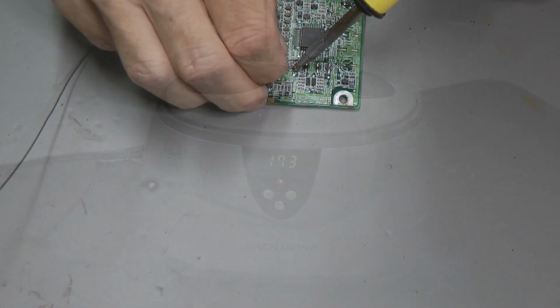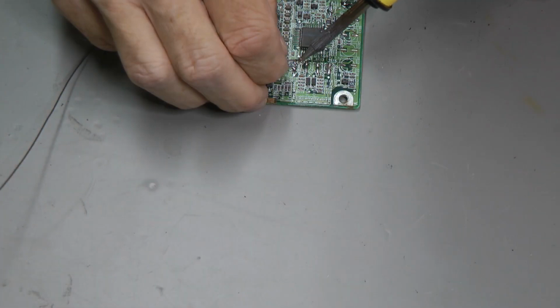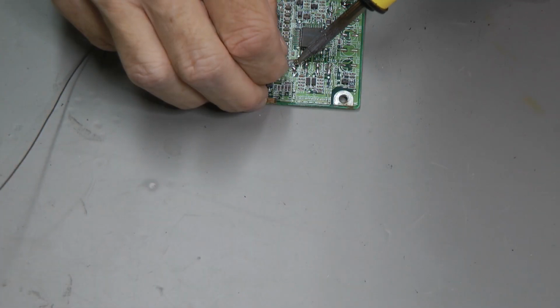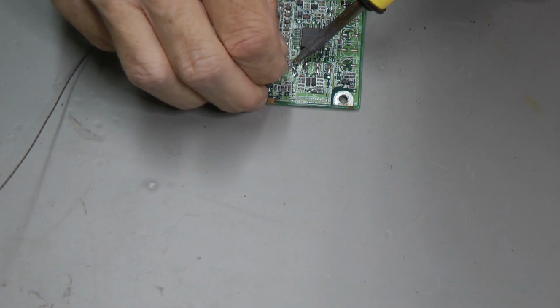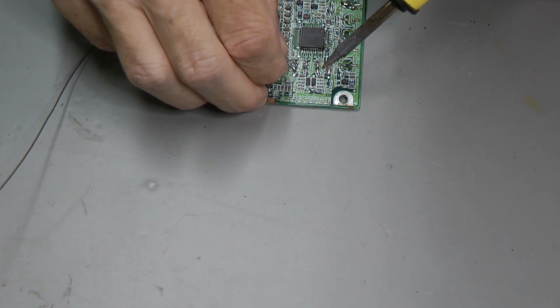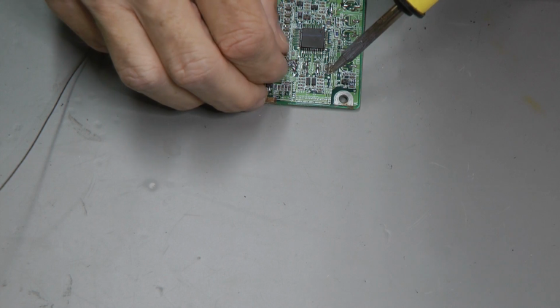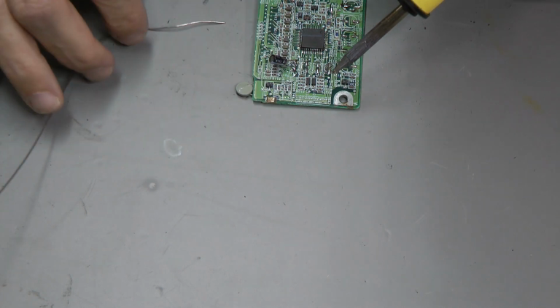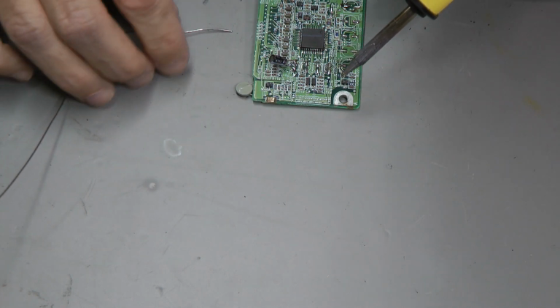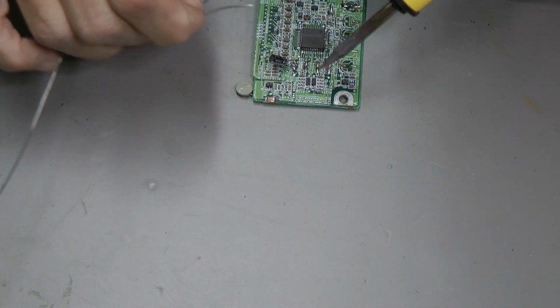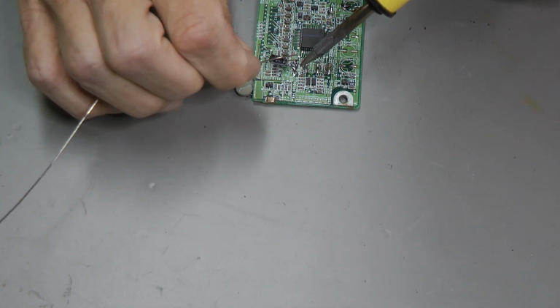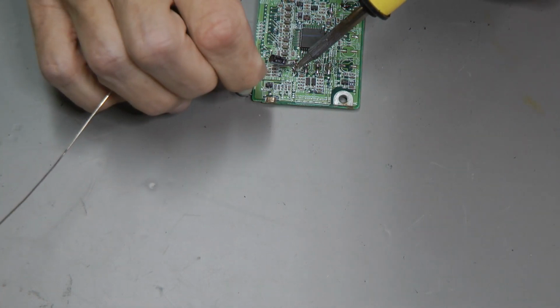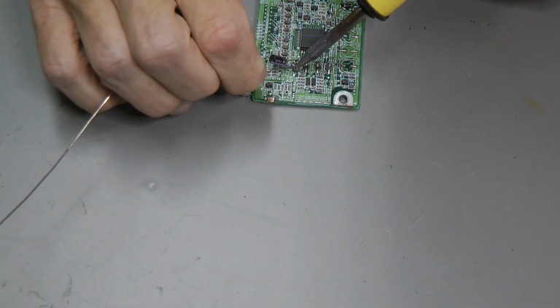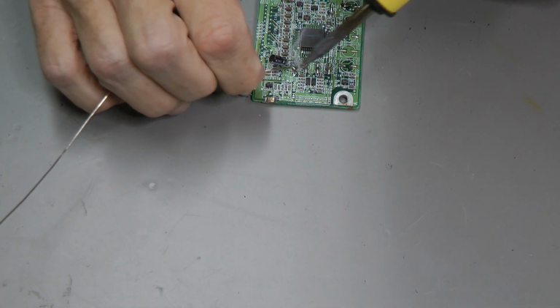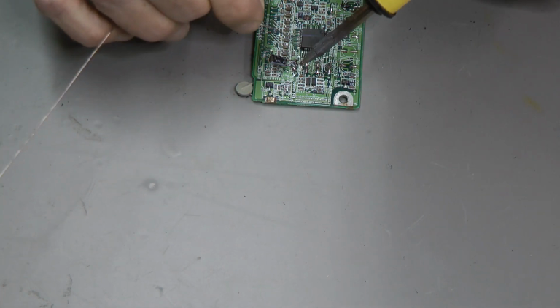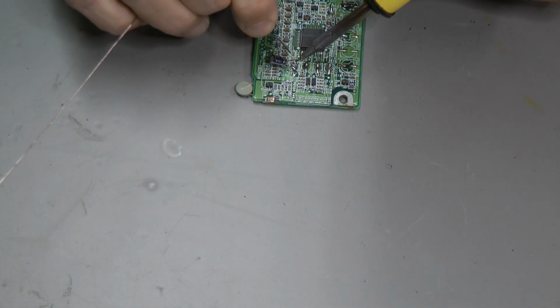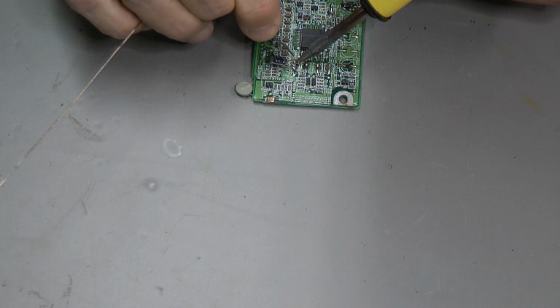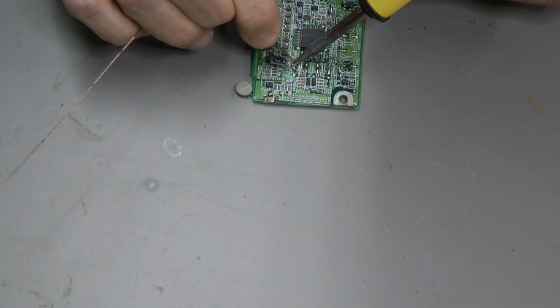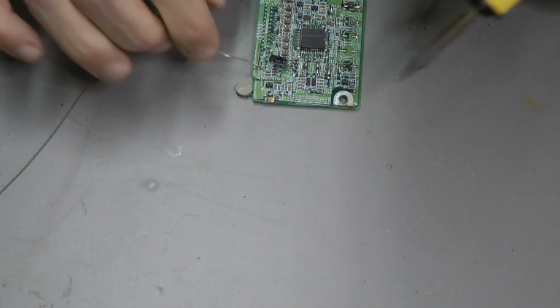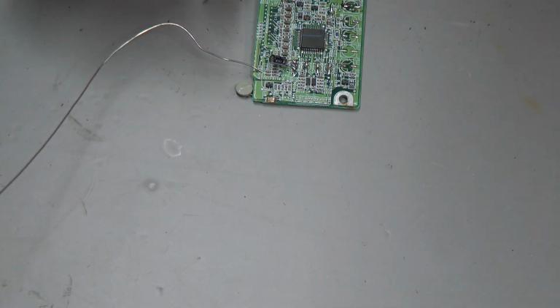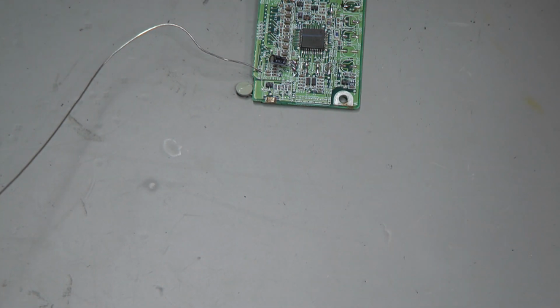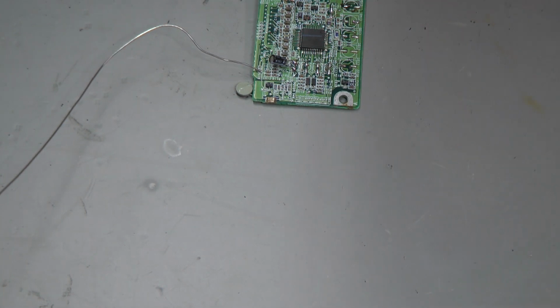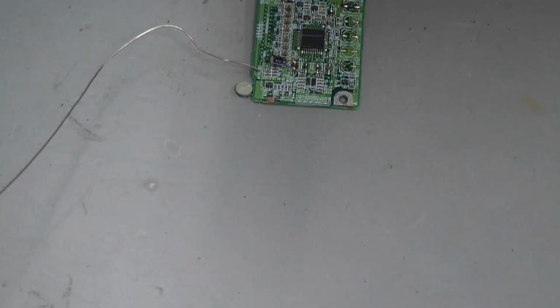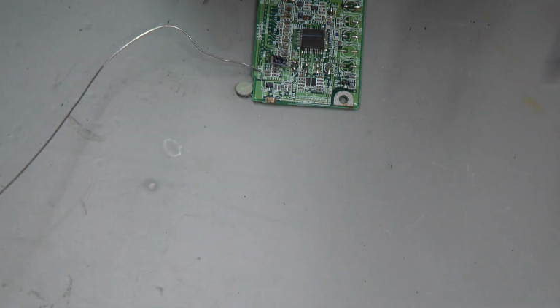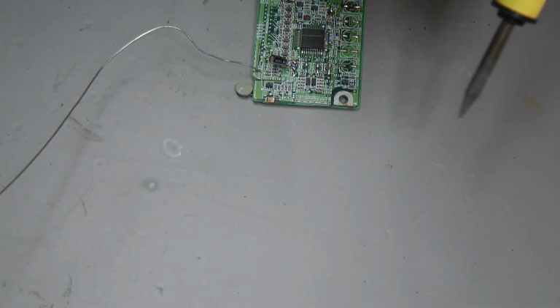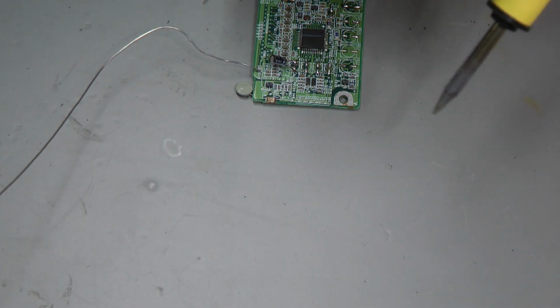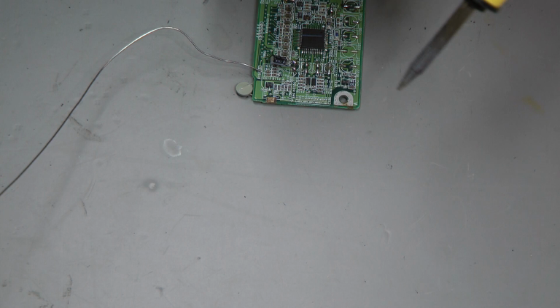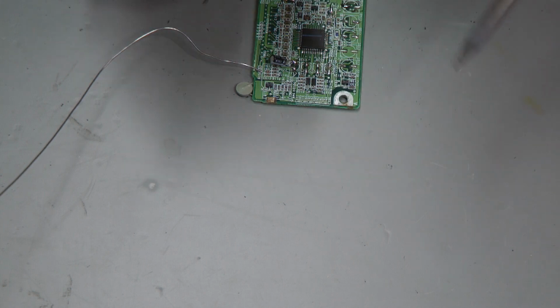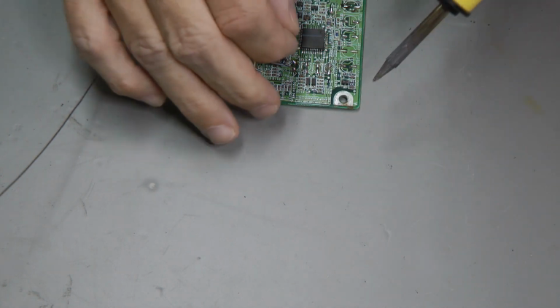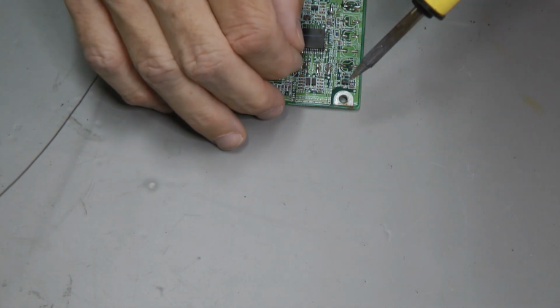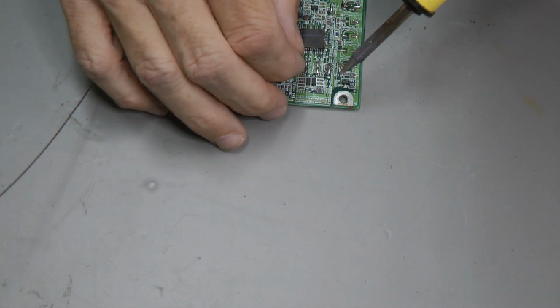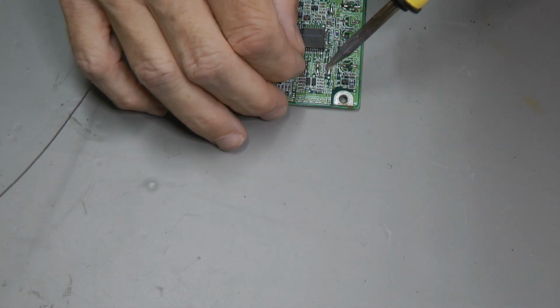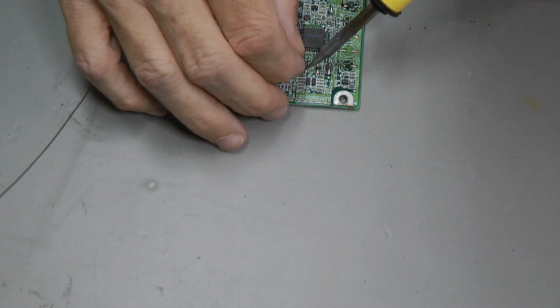After drying the print overnight, we are soldering new aluminum electrolytic capacitors on the print. We are using regular size capacitors because there is enough room for them, and since the print is already brittle from the acid damage, it is much easier to solder on.